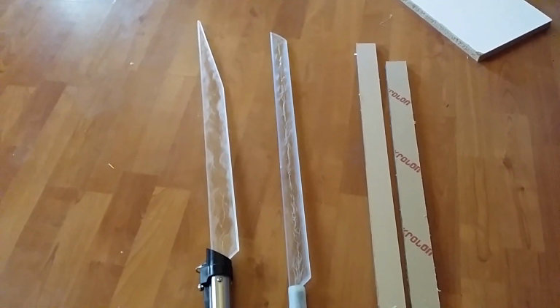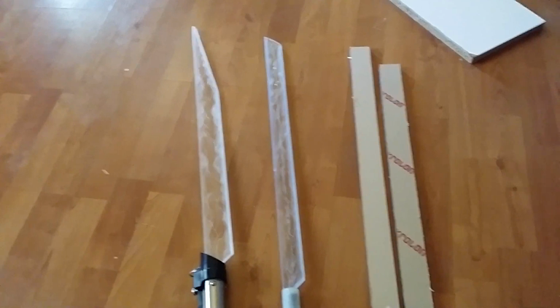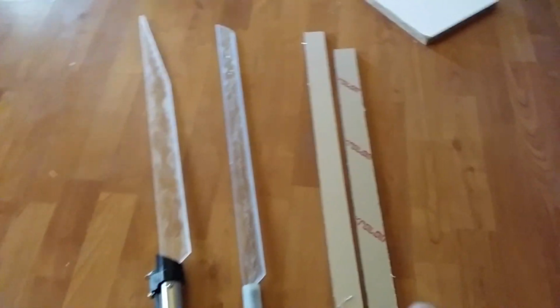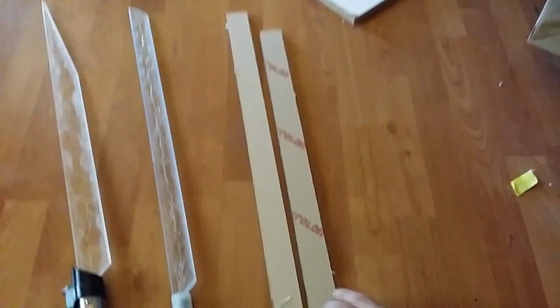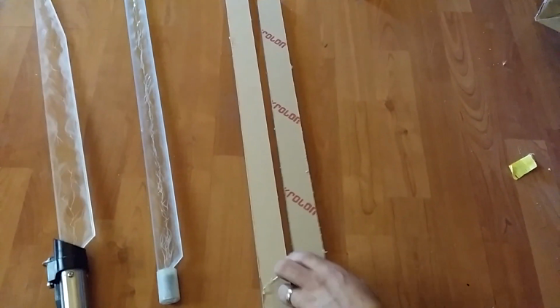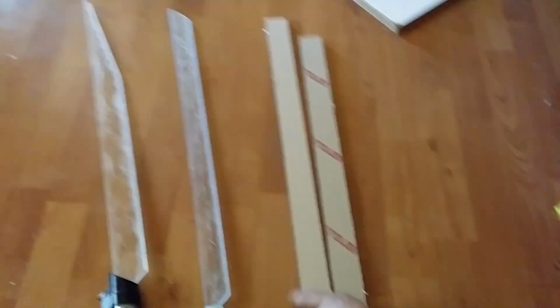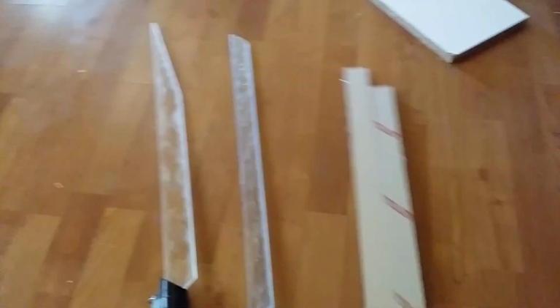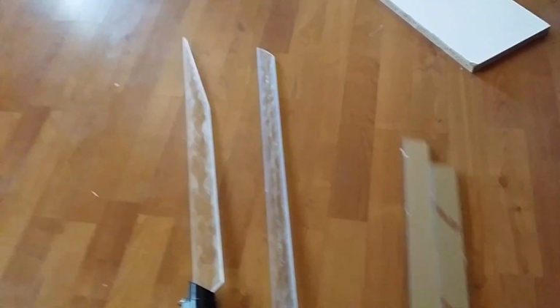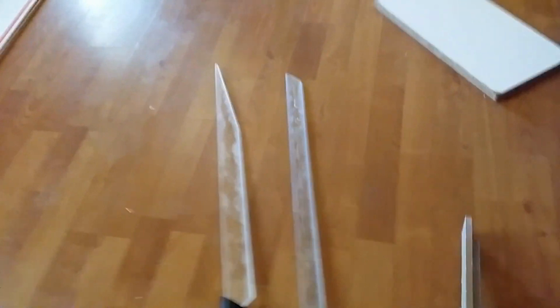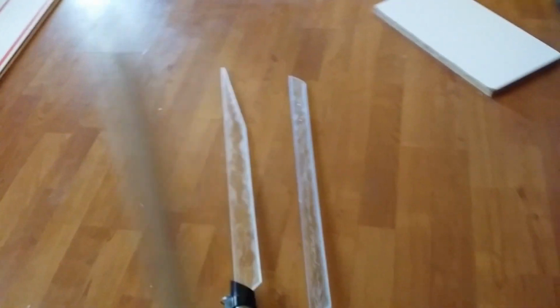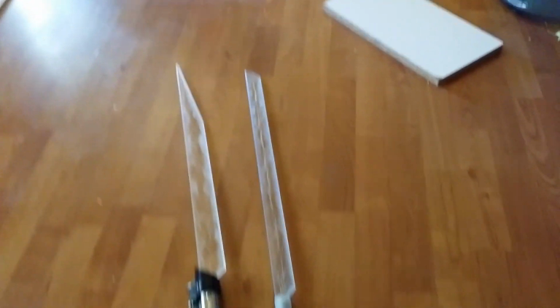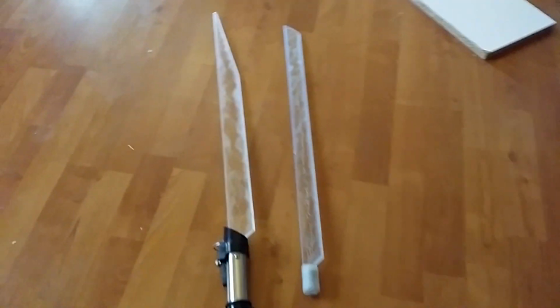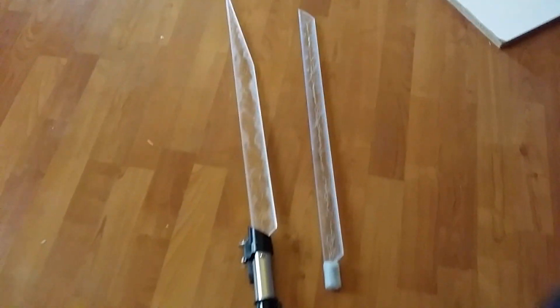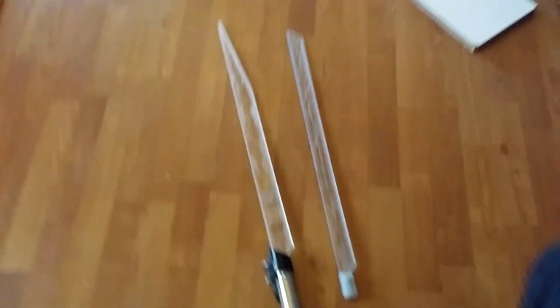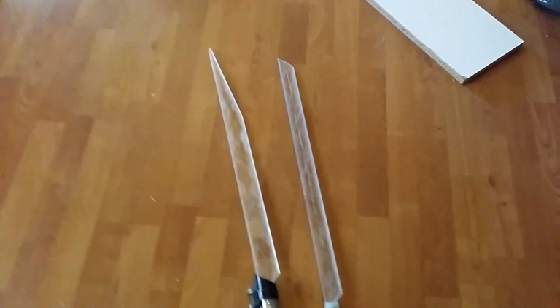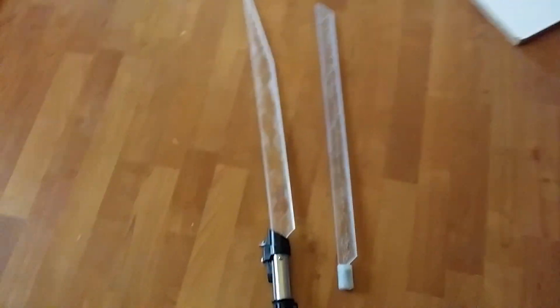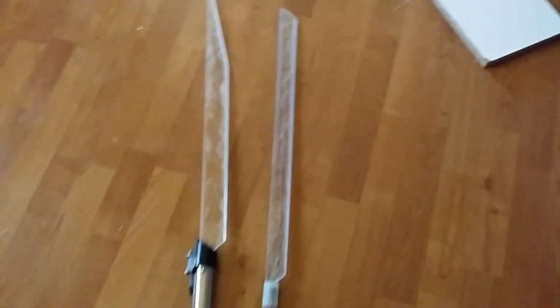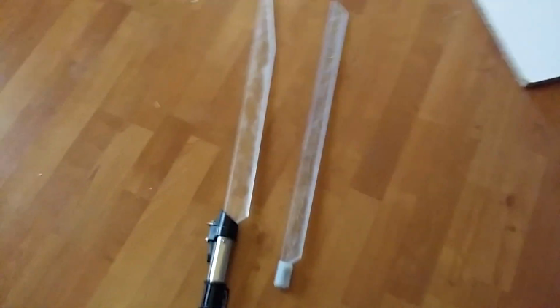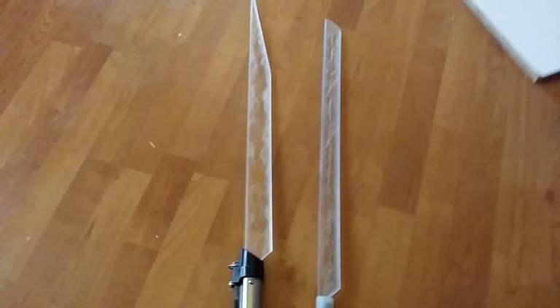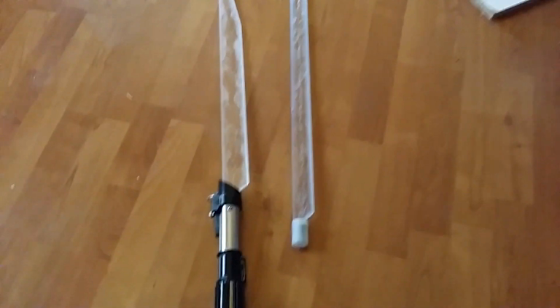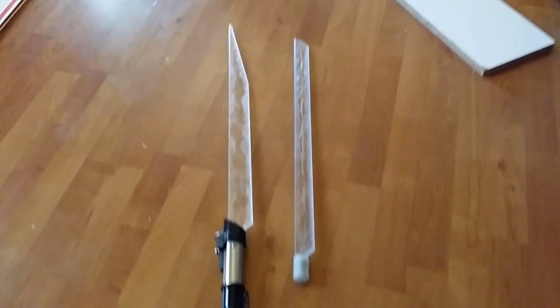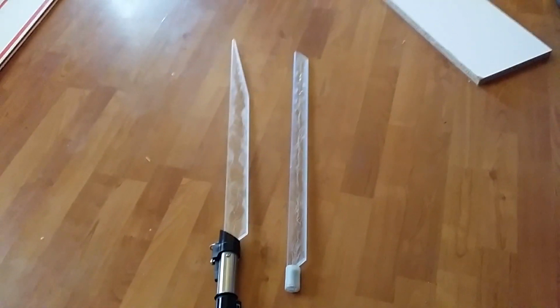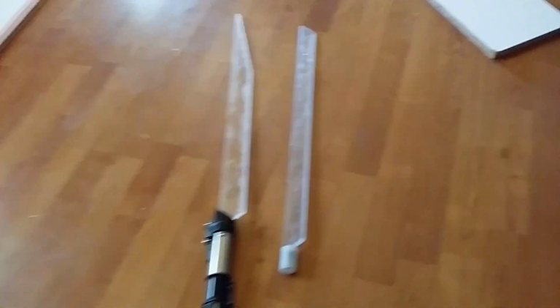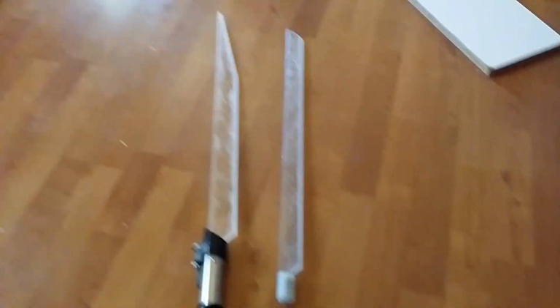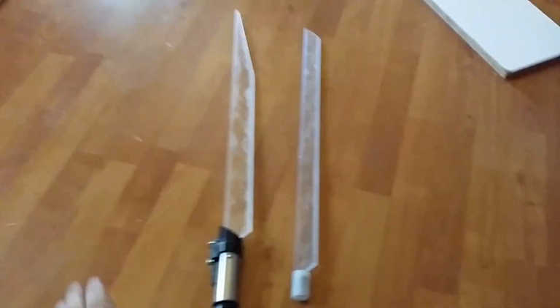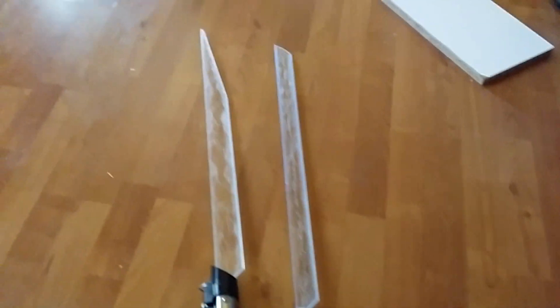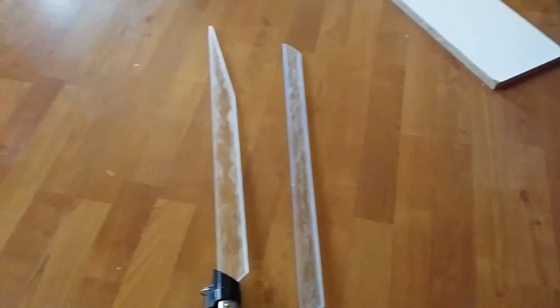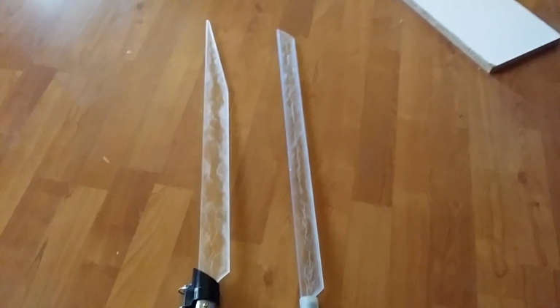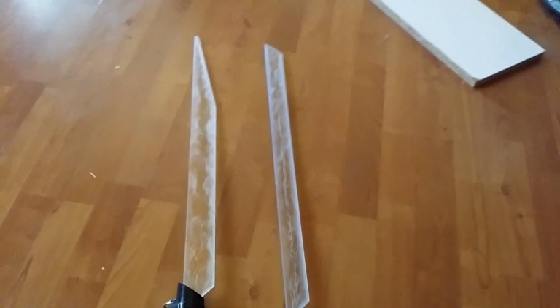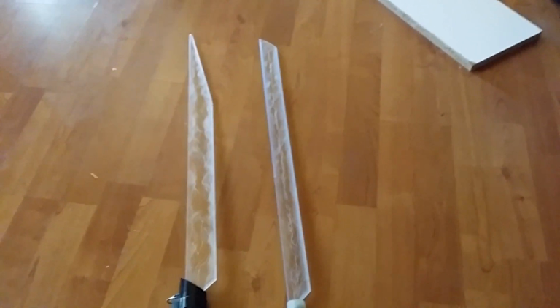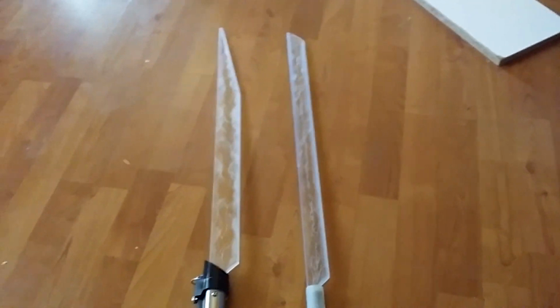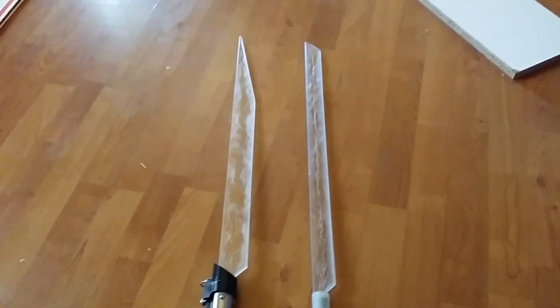Now, whoever gets this blade should have a 12-watt LED. Let me show you the reason why I do not make polycarbonate.